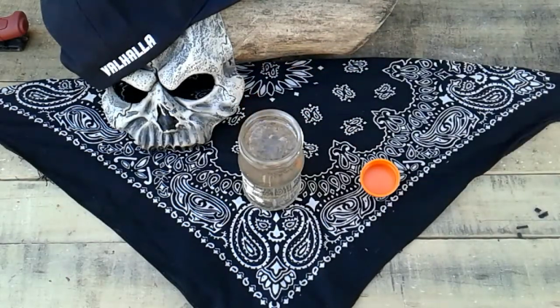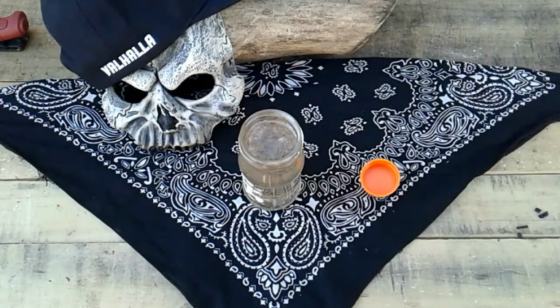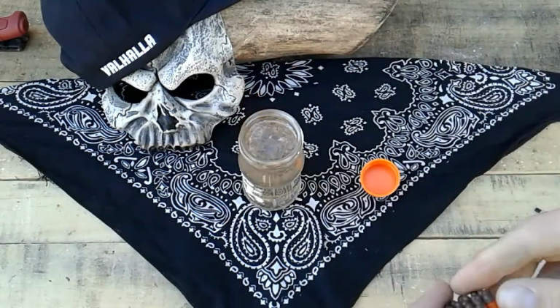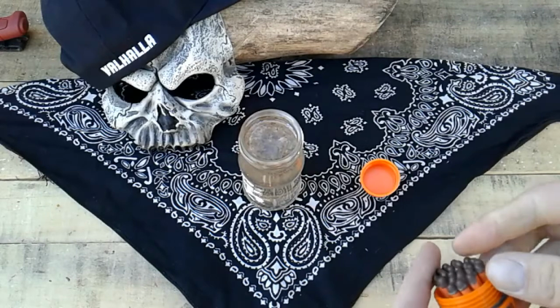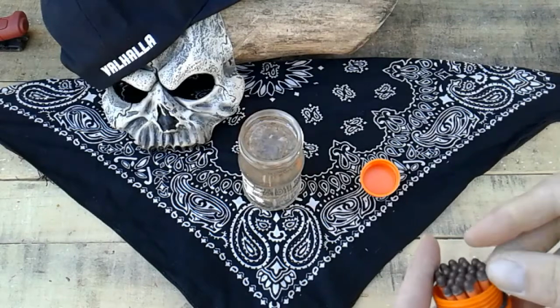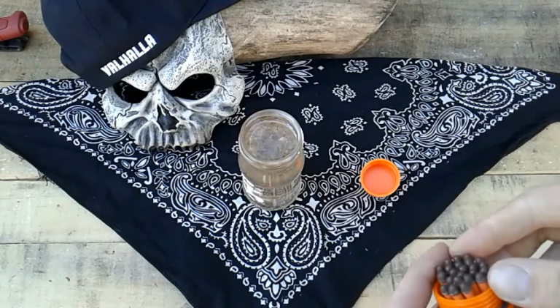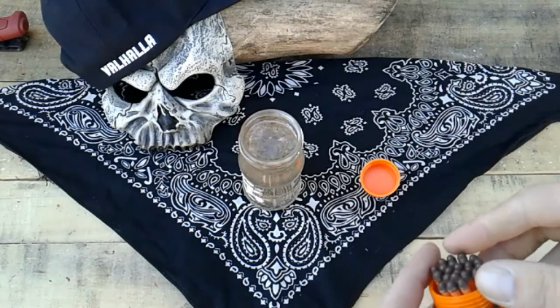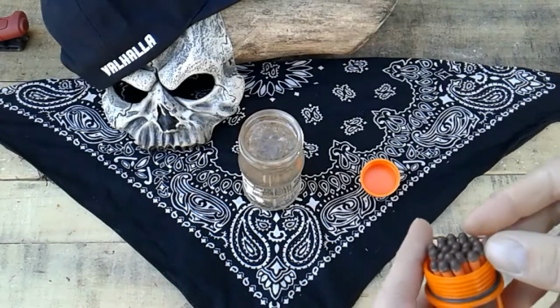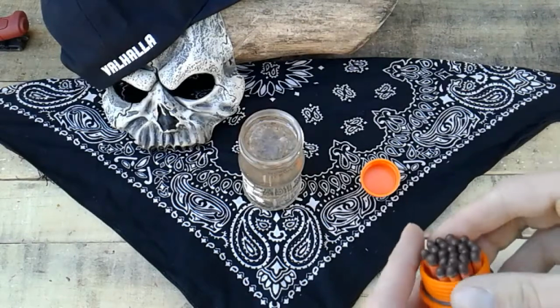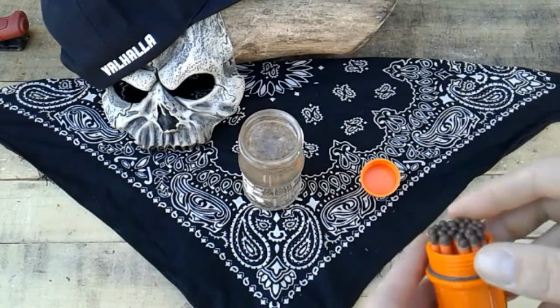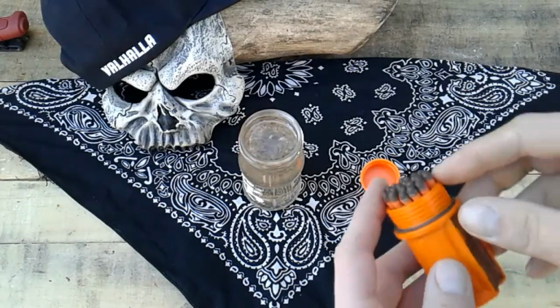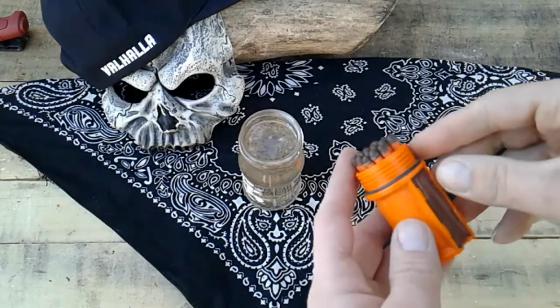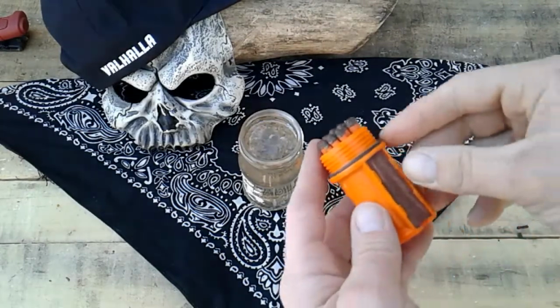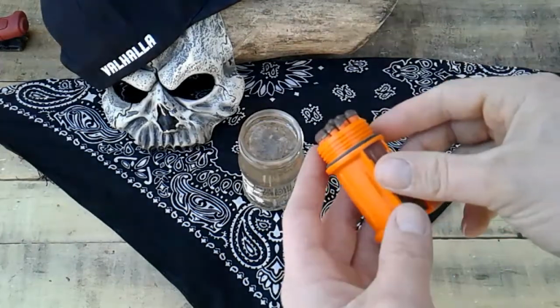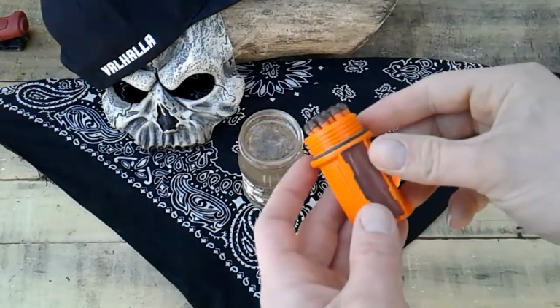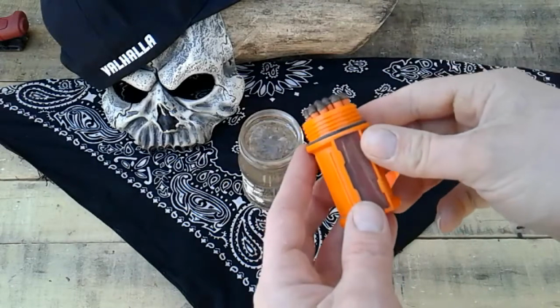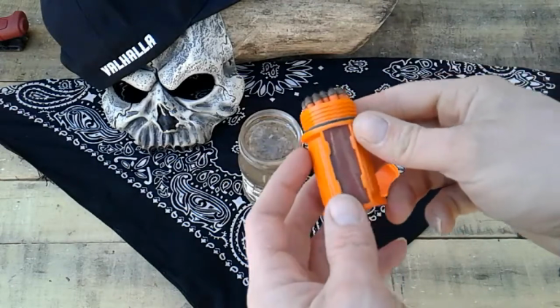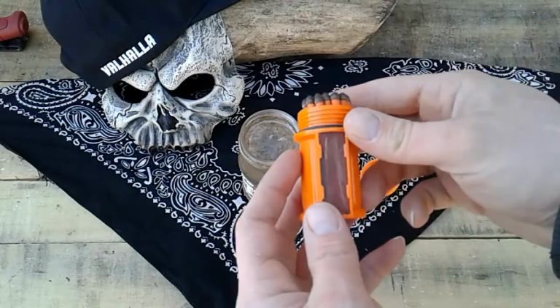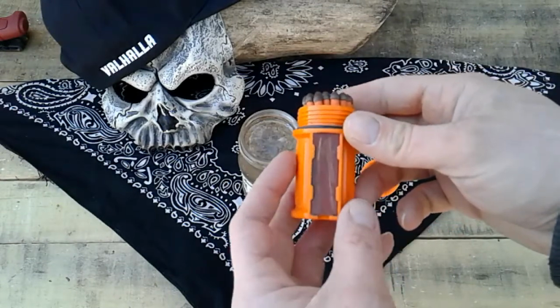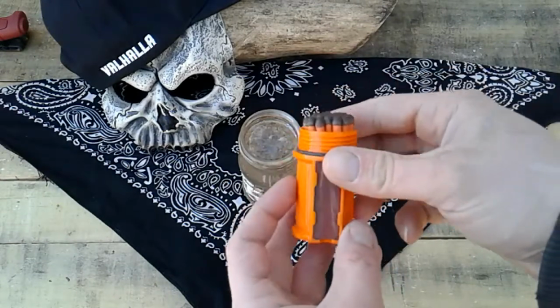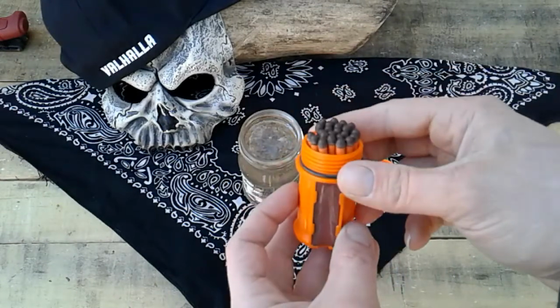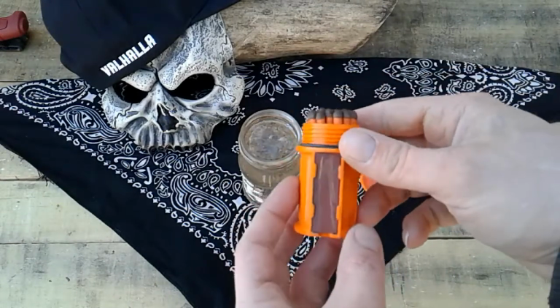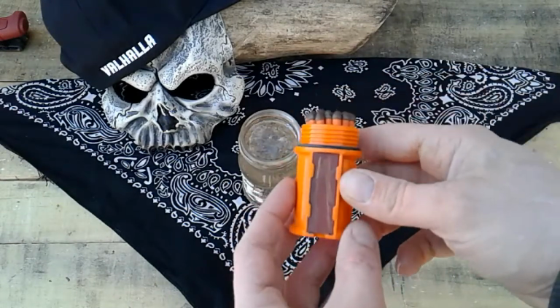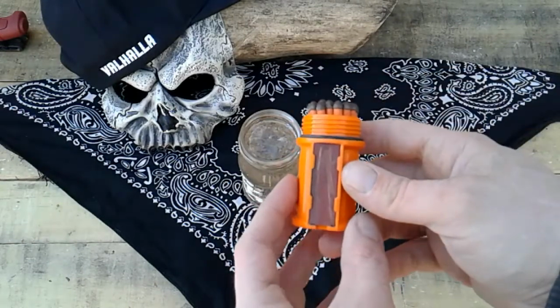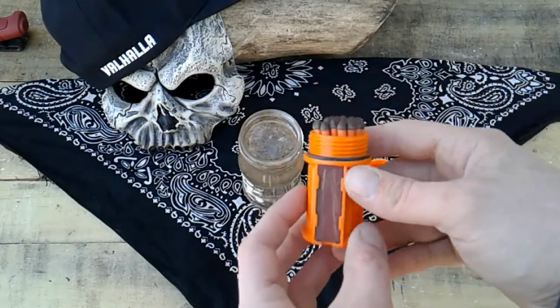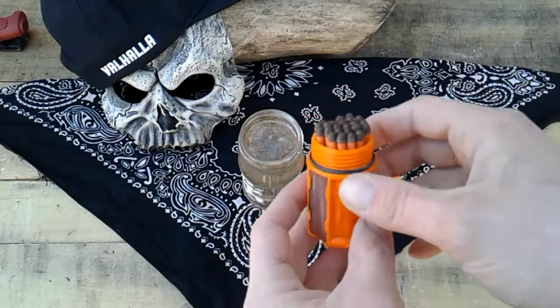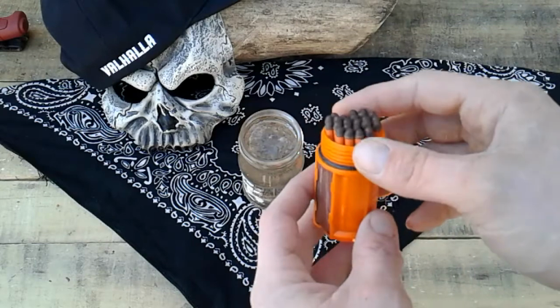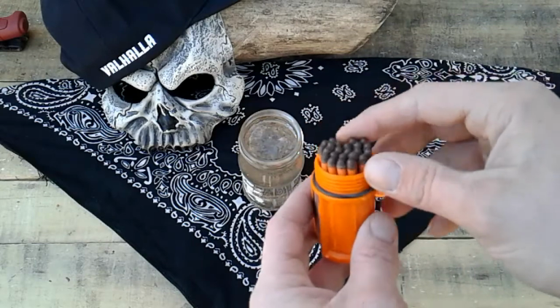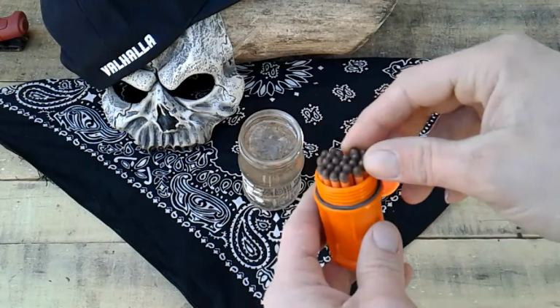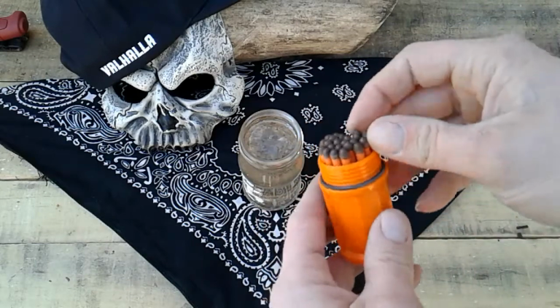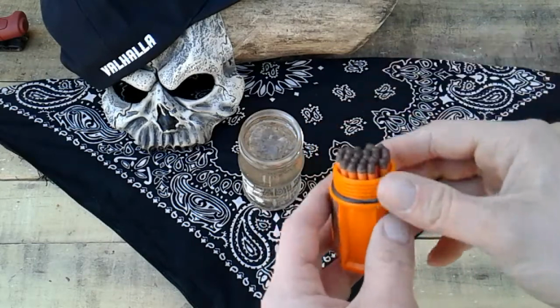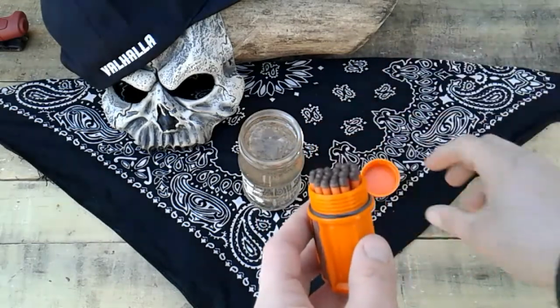Kids, don't play with fire, don't play with matches. Make sure you're with your parents if you're using these. So yeah, five bucks — how cool is that?